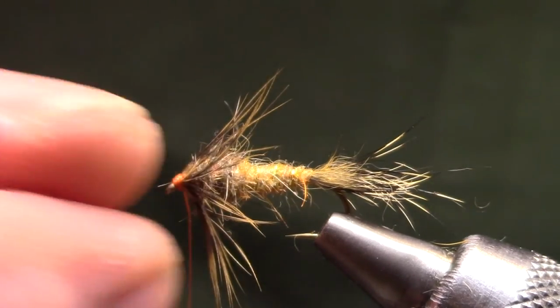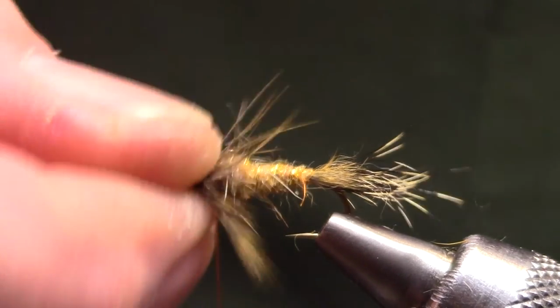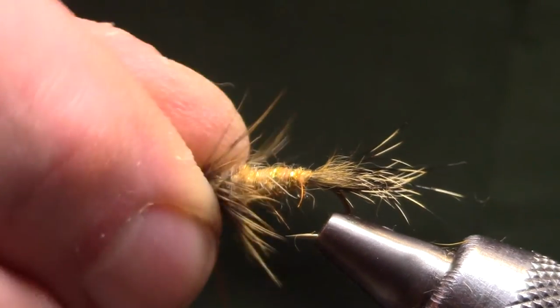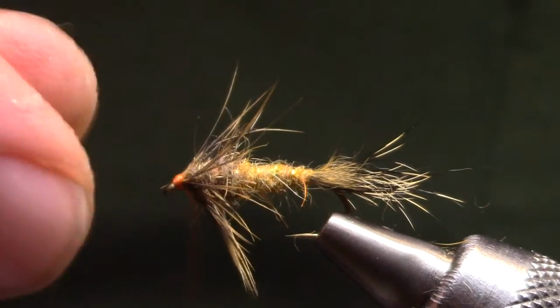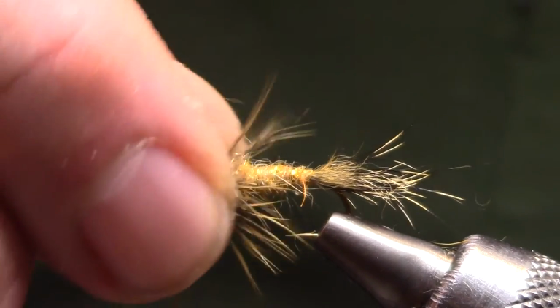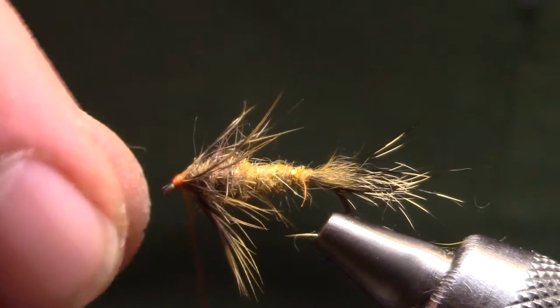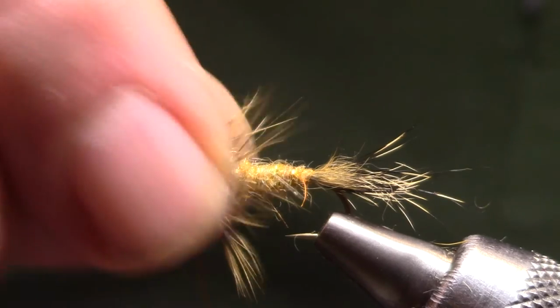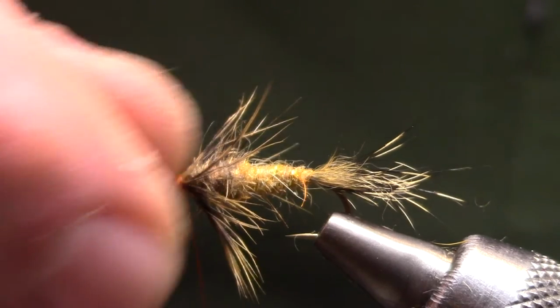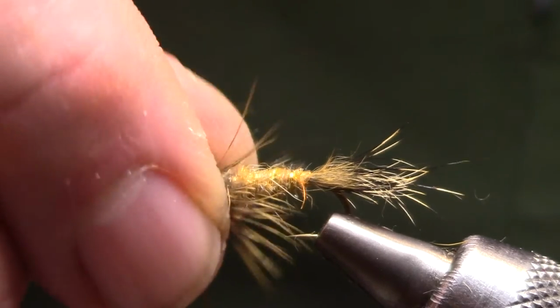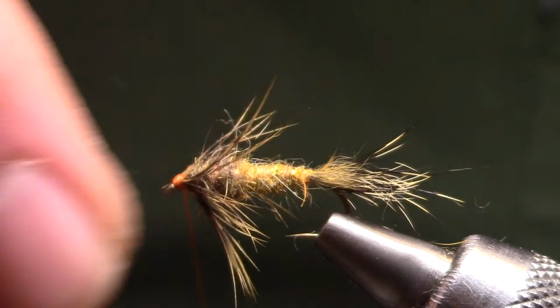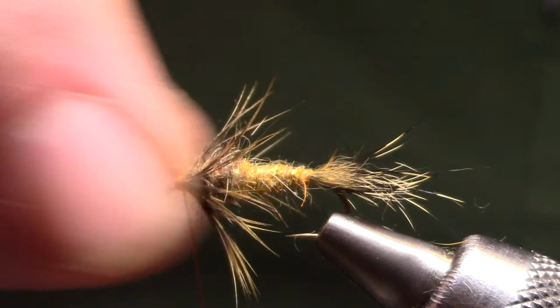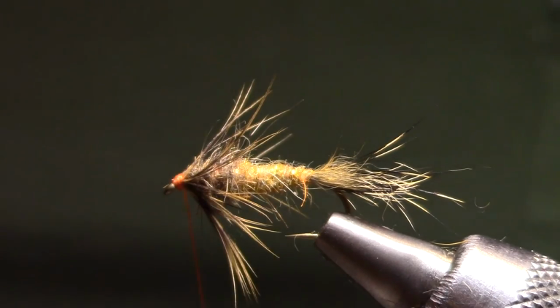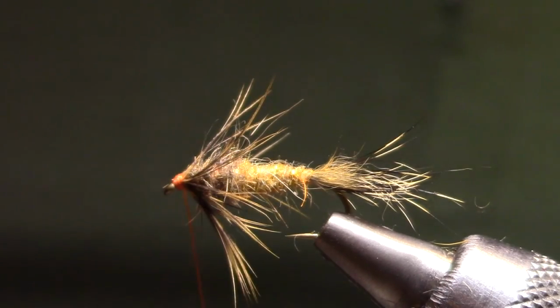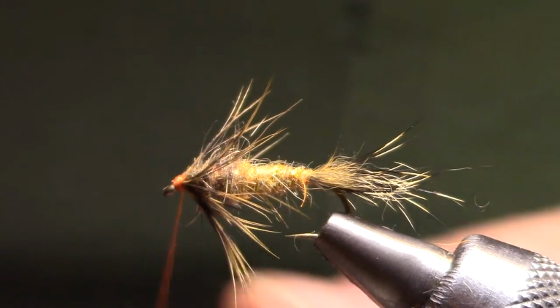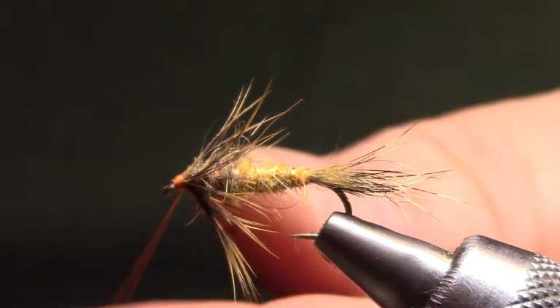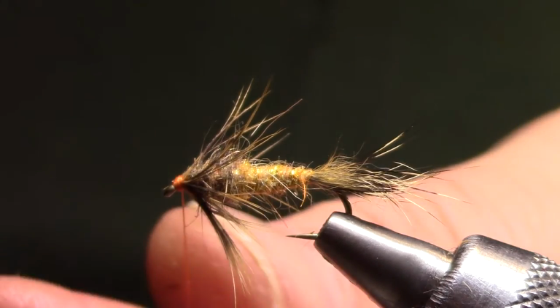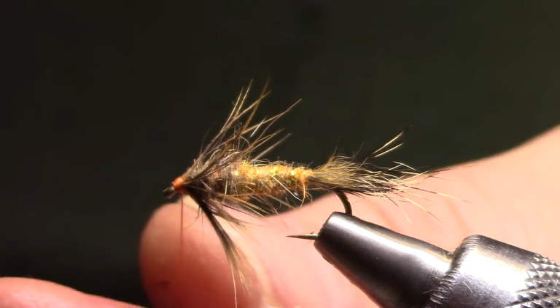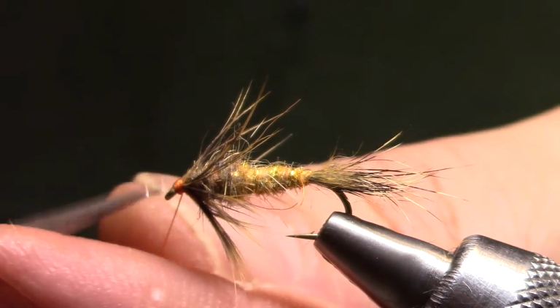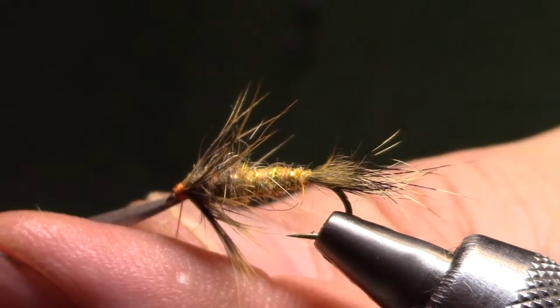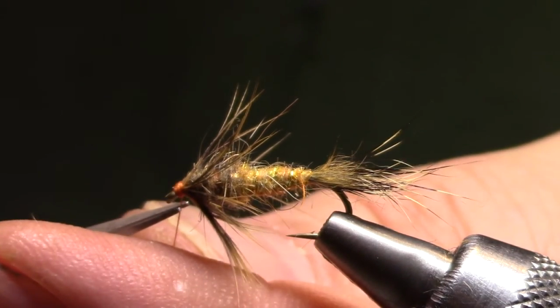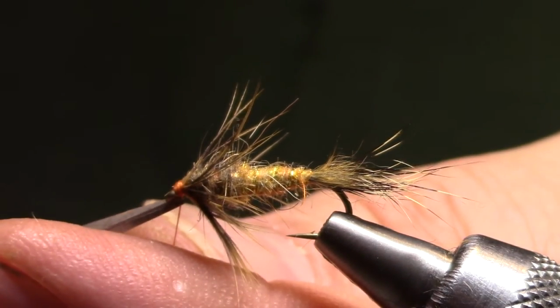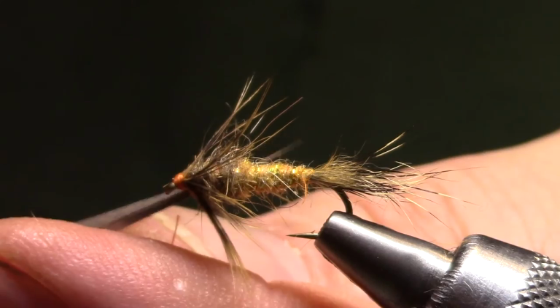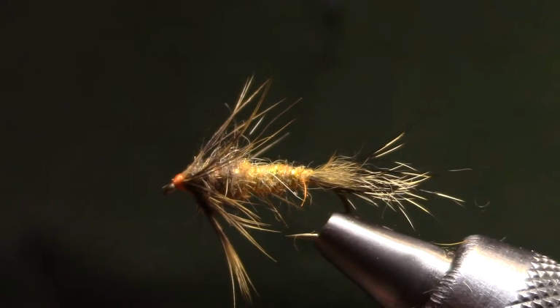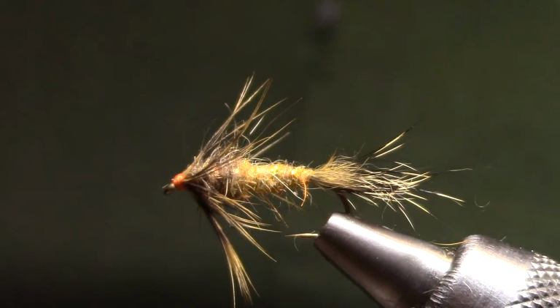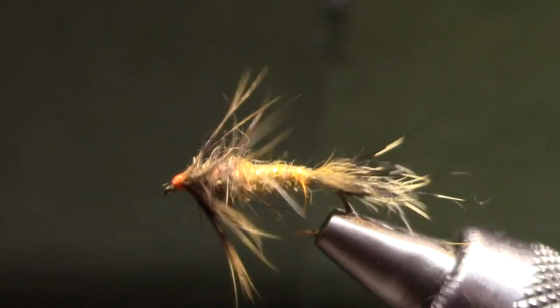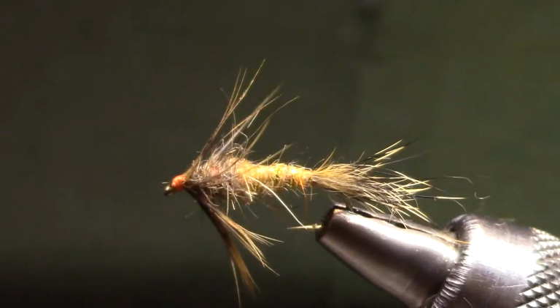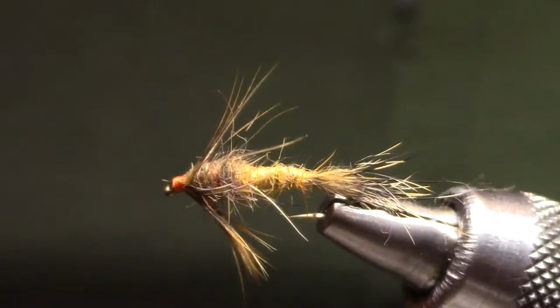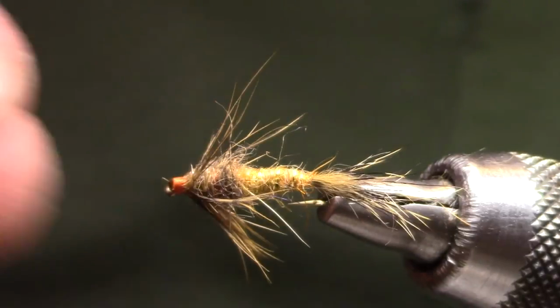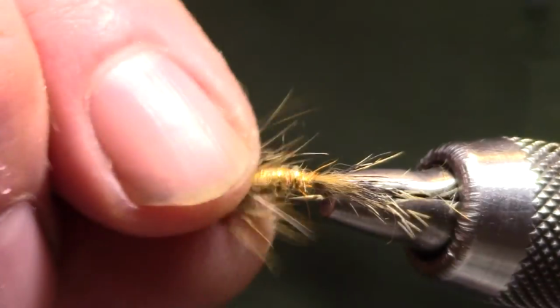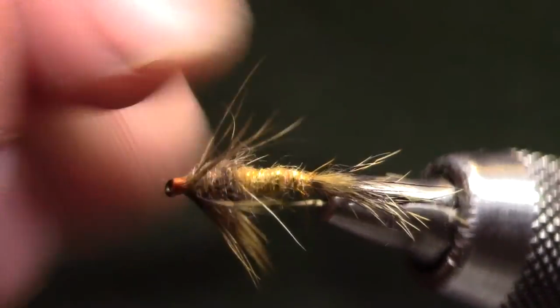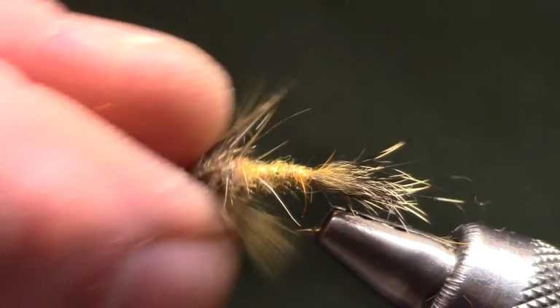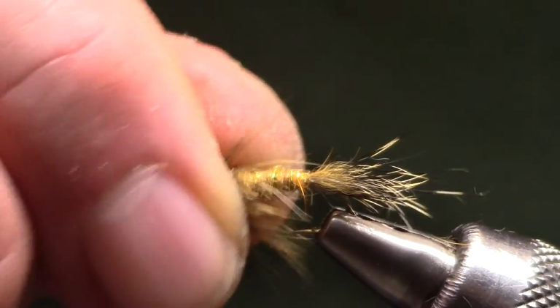This is tied with orange thread — a little bit of a hot spot. It can also be tied with black. And there you have a Red Fox Squirrel Nymph.